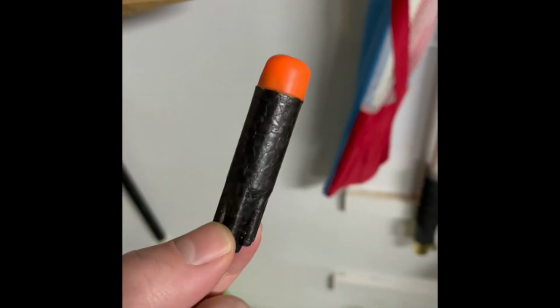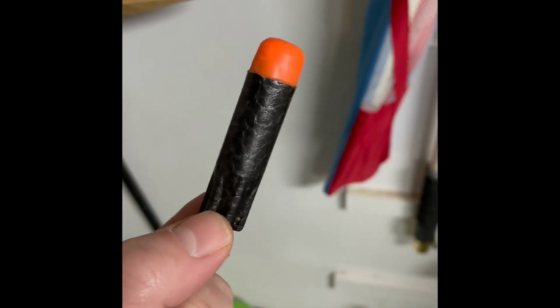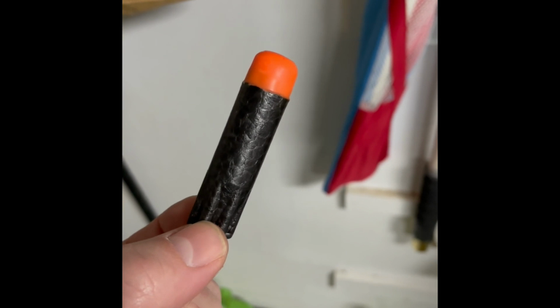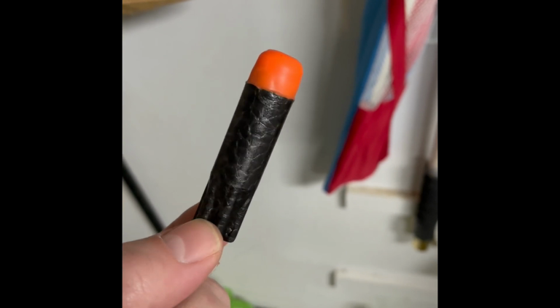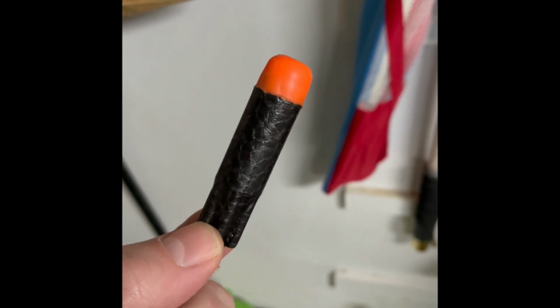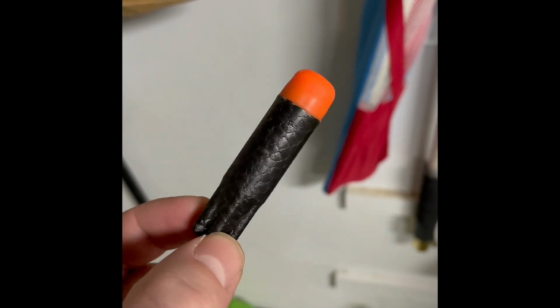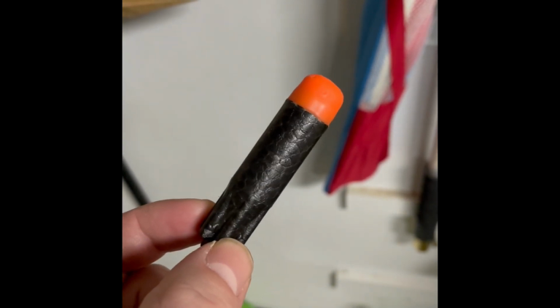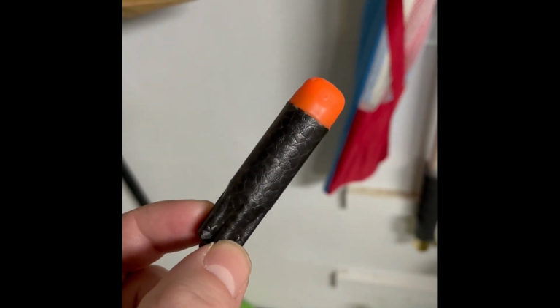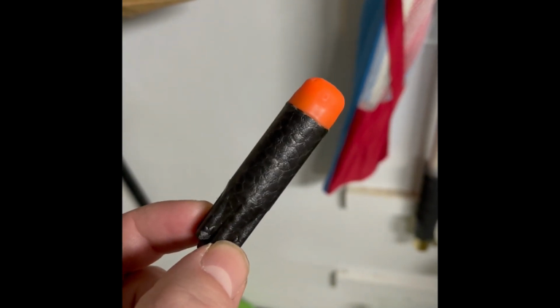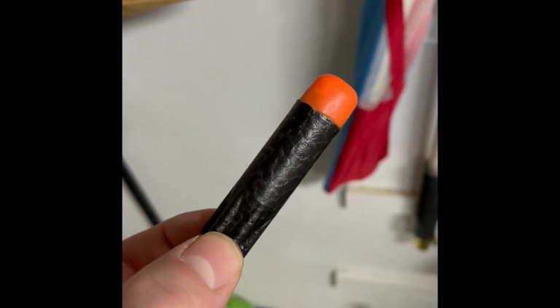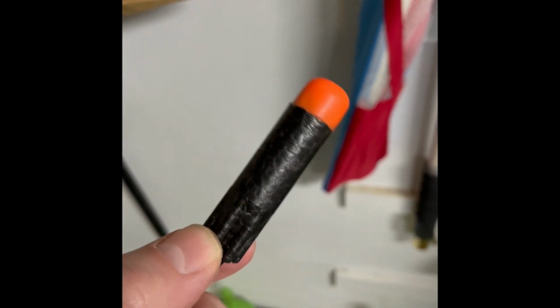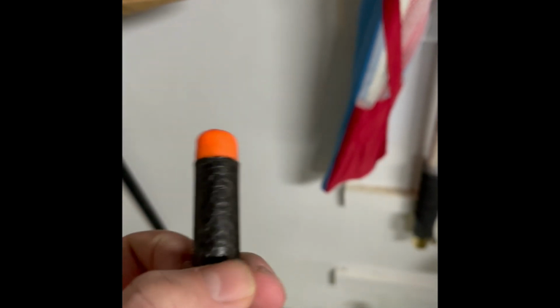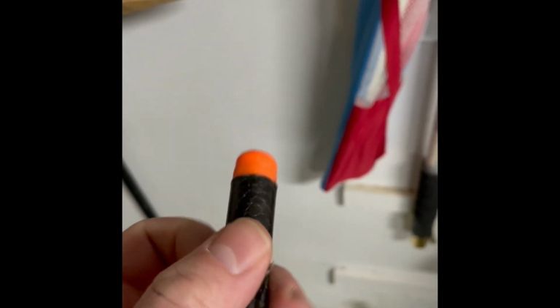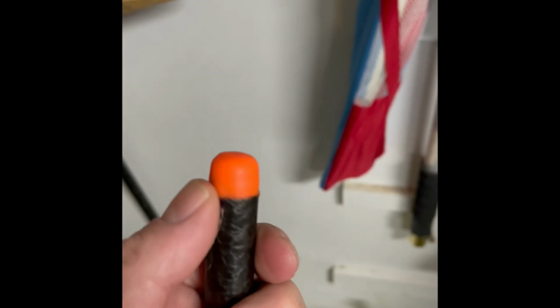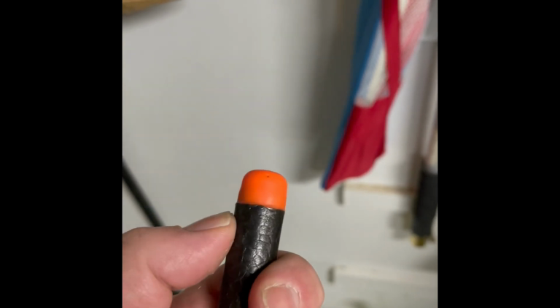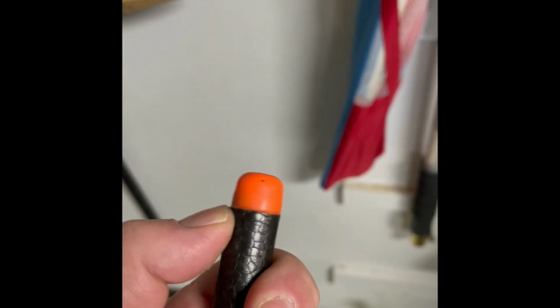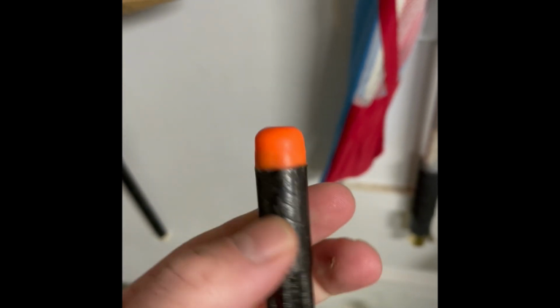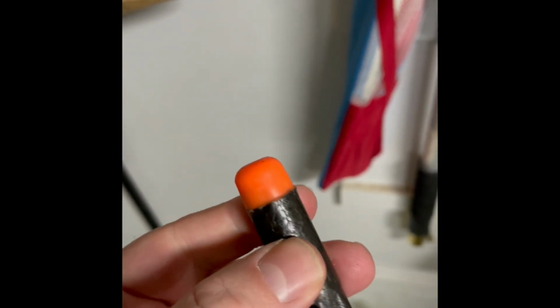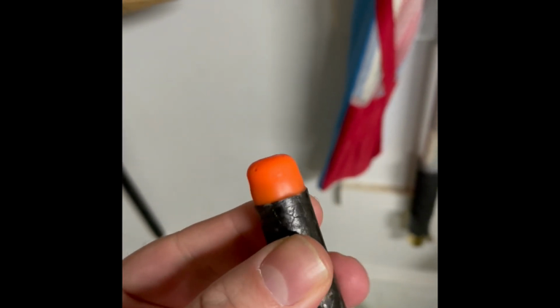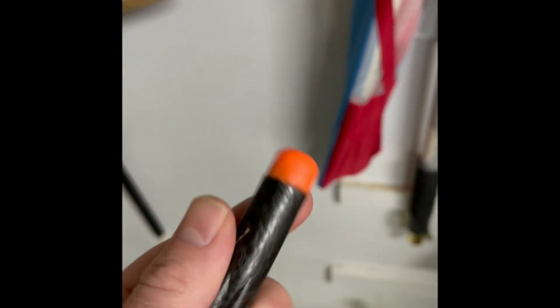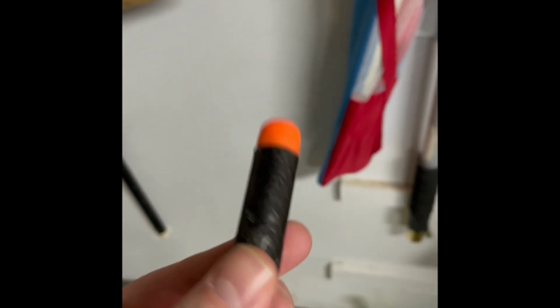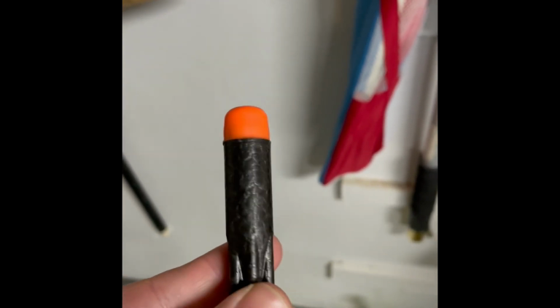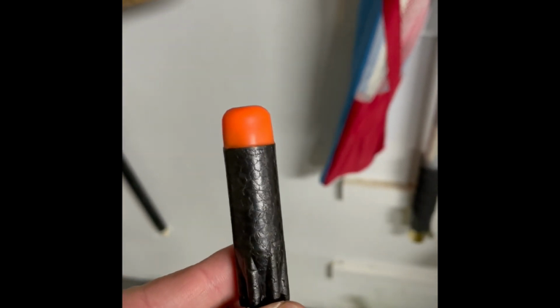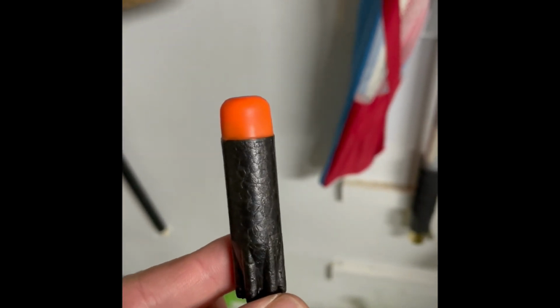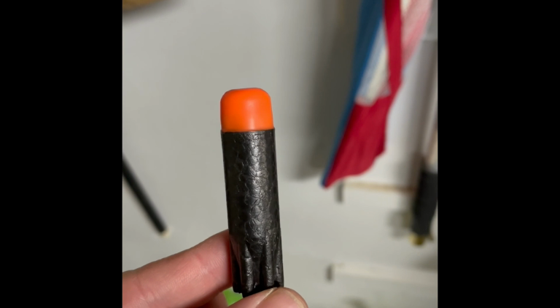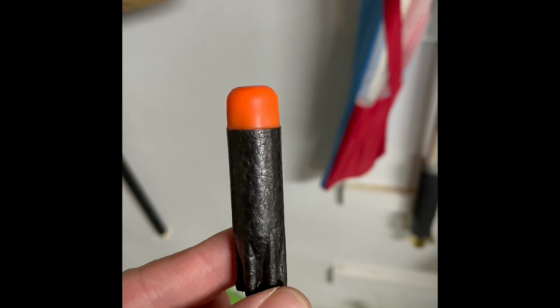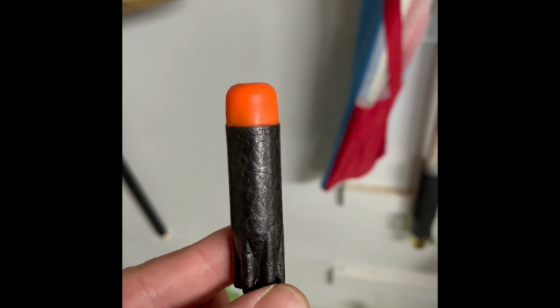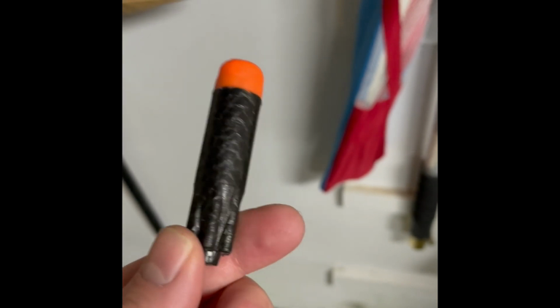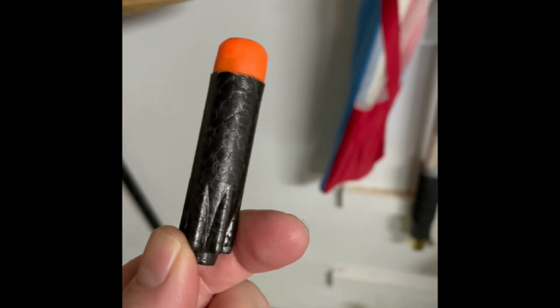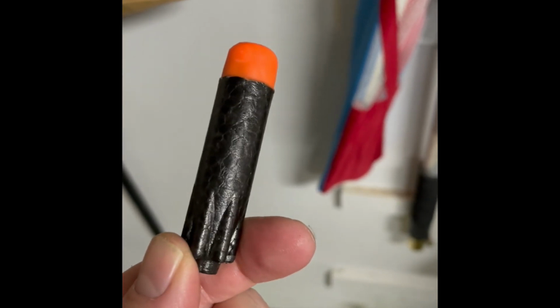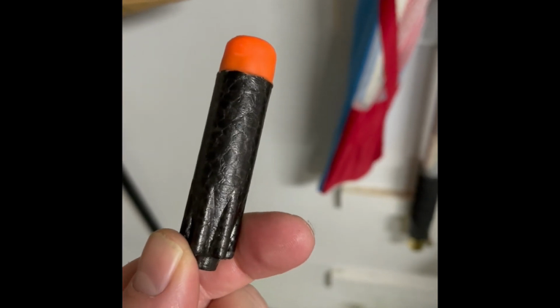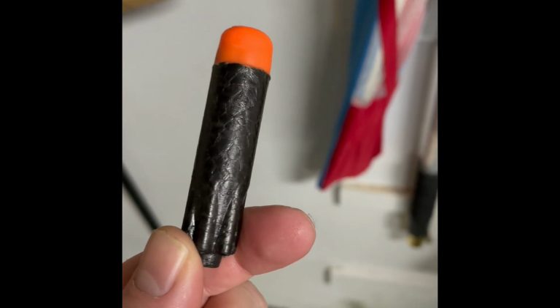If it came down to stiffness alone, ultra darts would be a lot more highly regarded, because — say what you want about them — they are pretty firm, at least in the front part. But it's enough to know that stiffness is not the only factor.